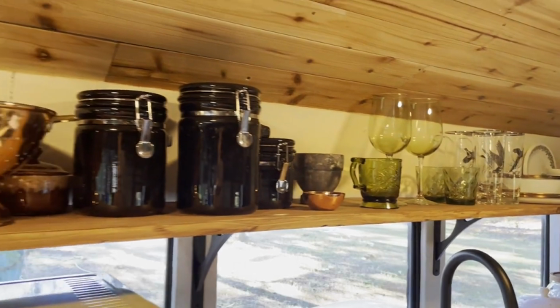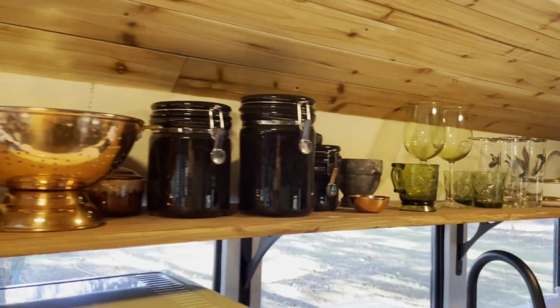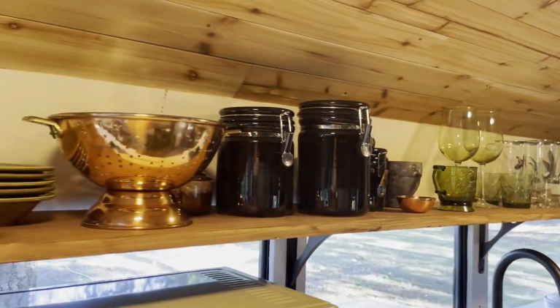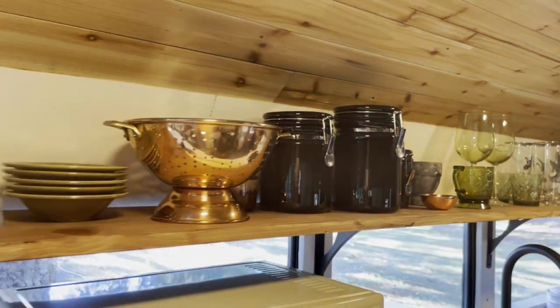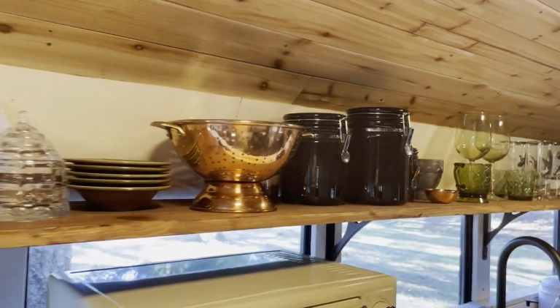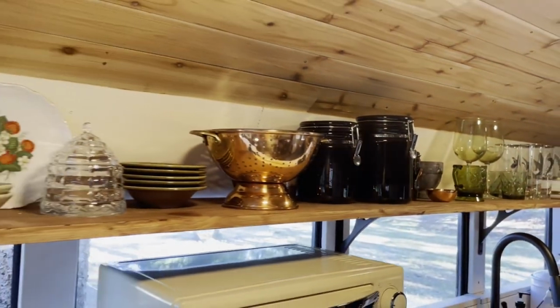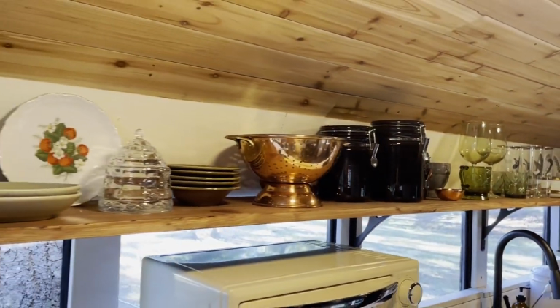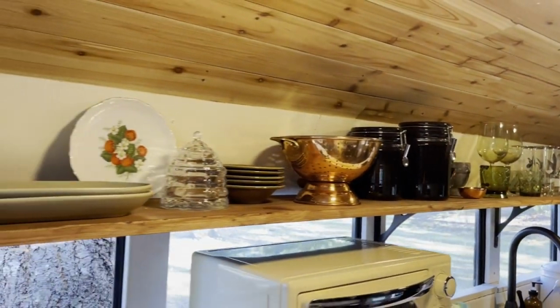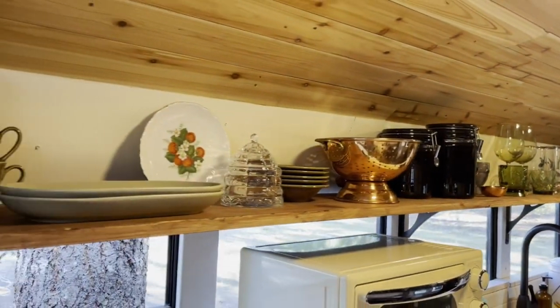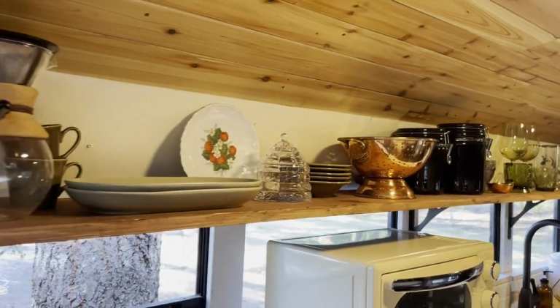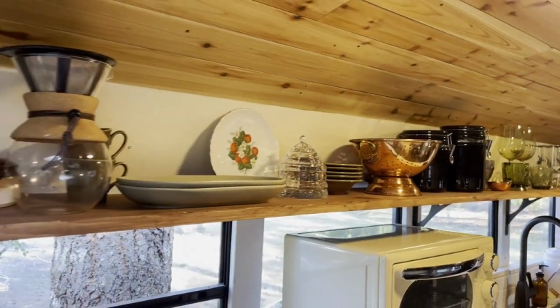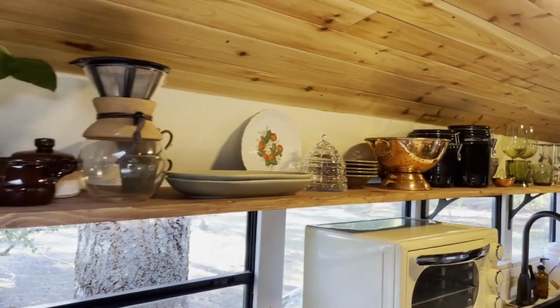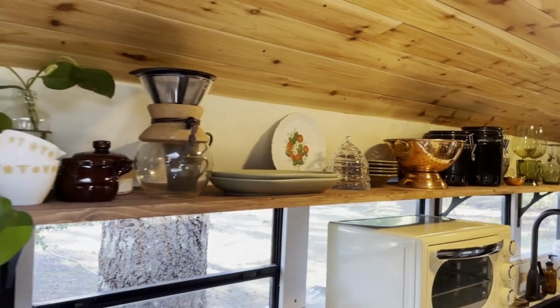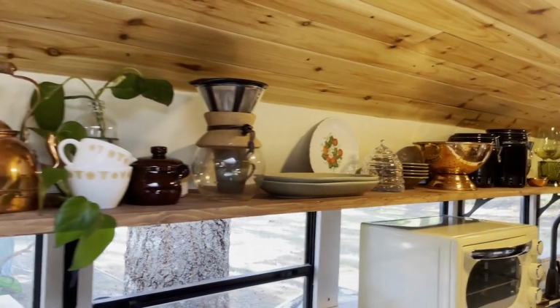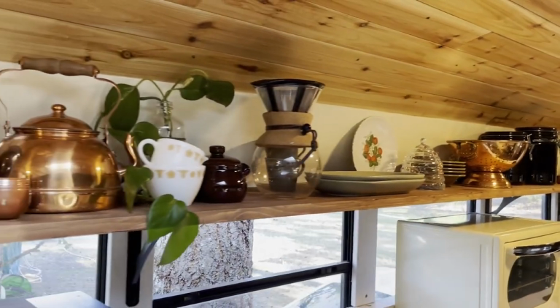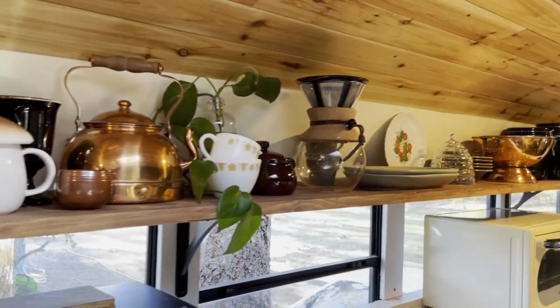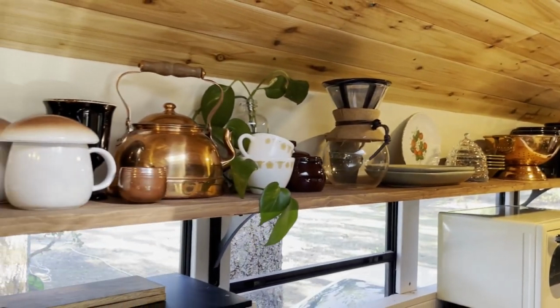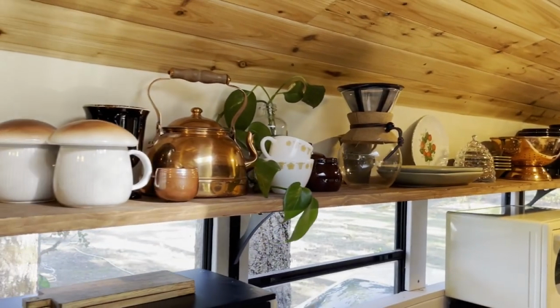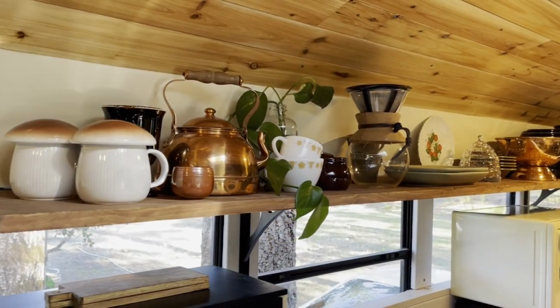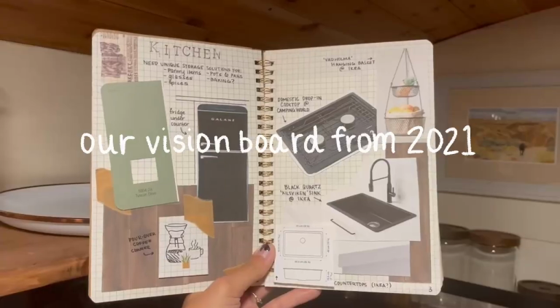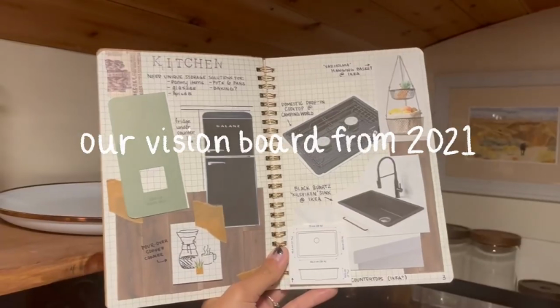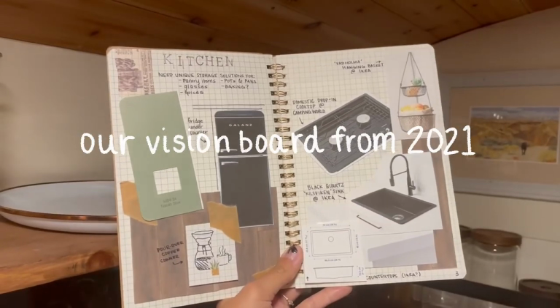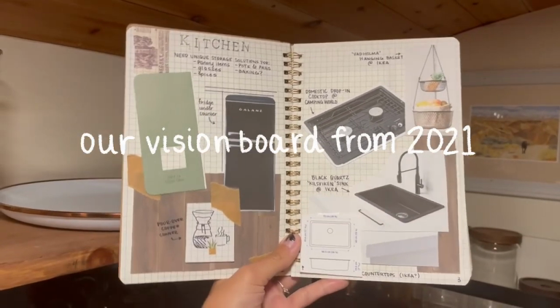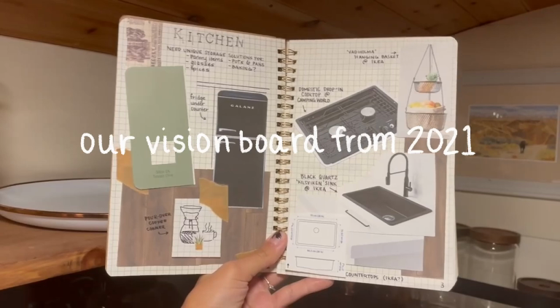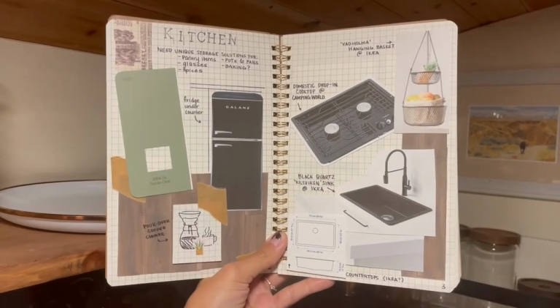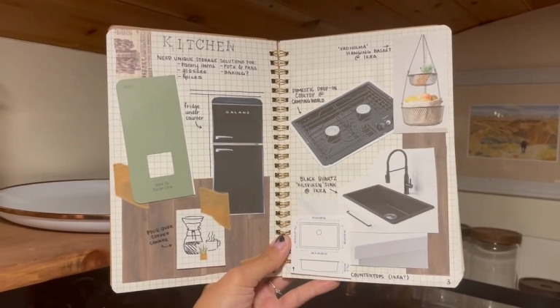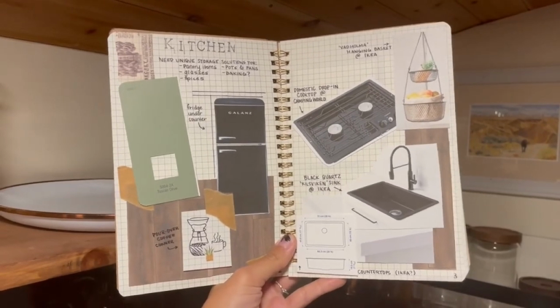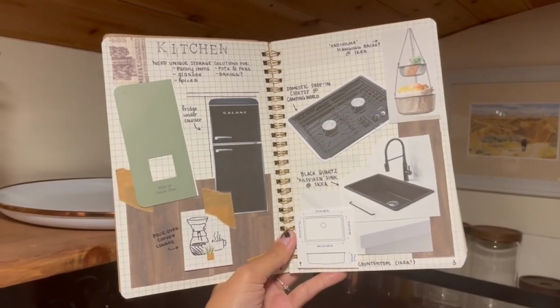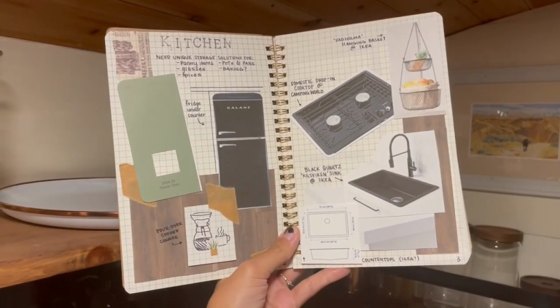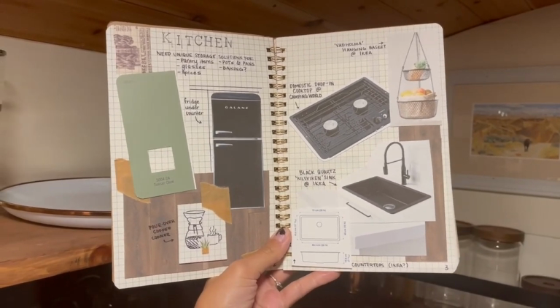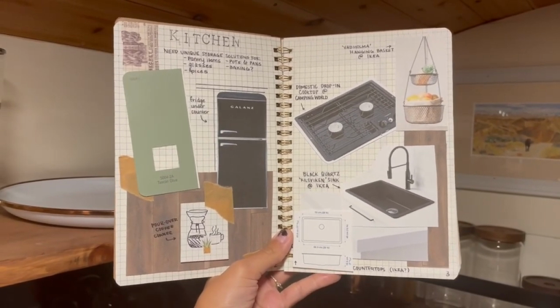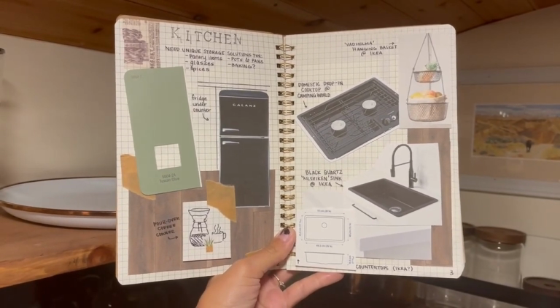One of the best advantages of living in a tiny house is that you can be really intentional about every inch of your space and create an aesthetic unique to your vision. We've had some of these items picked out since before we even owned our school bus, so finally seeing all of these elements together in our kitchen was a real dream come true.